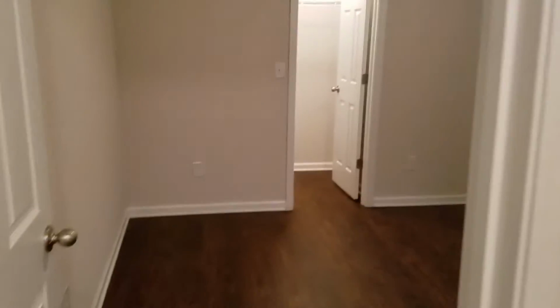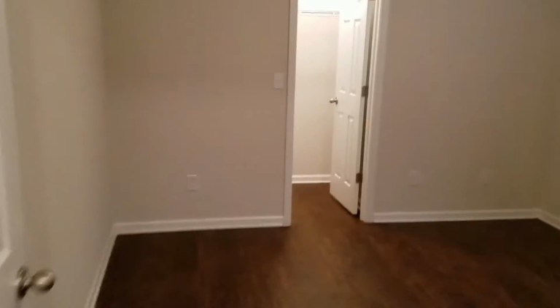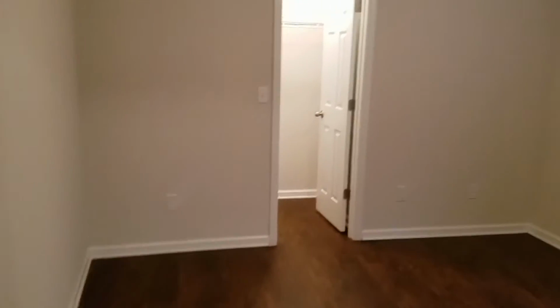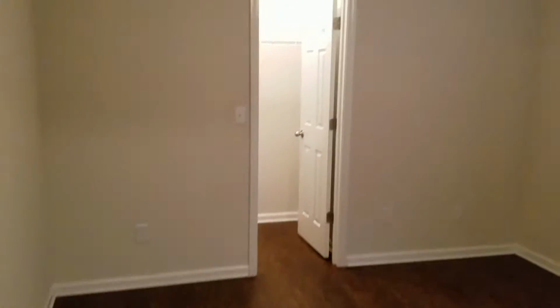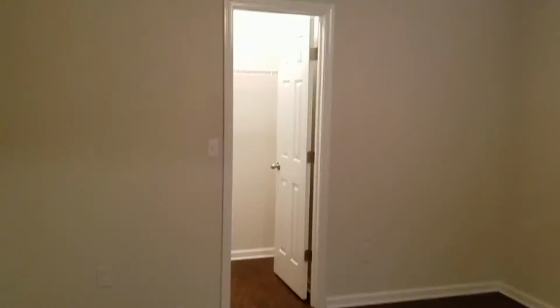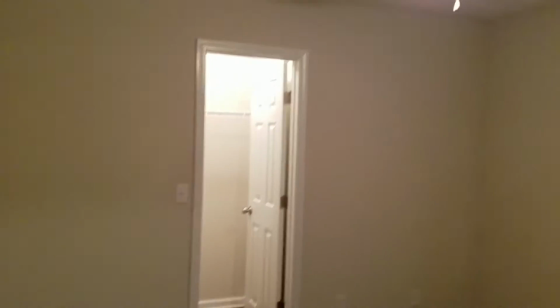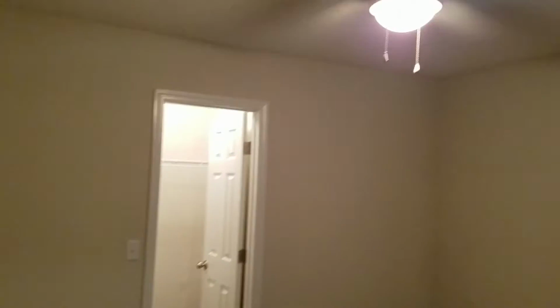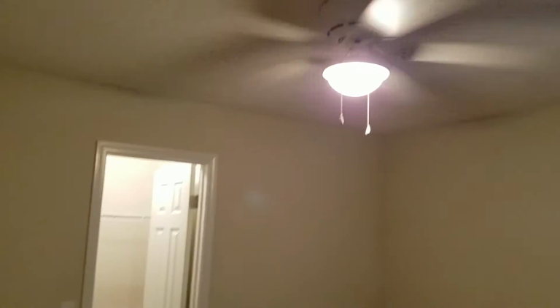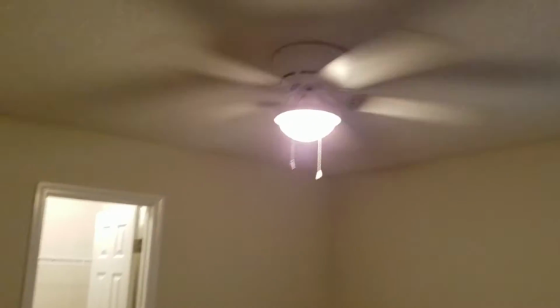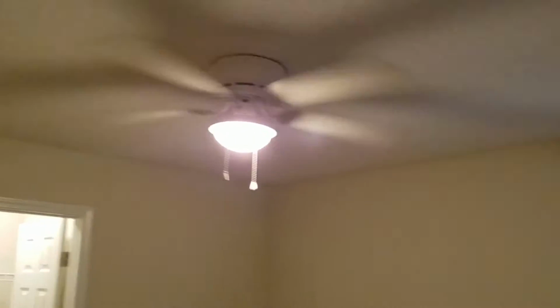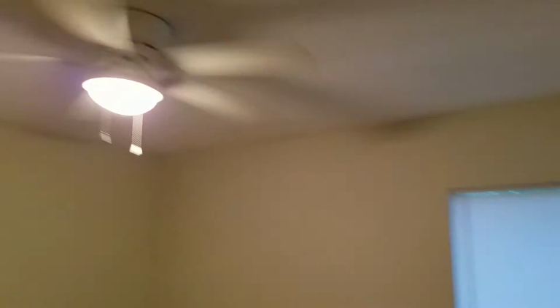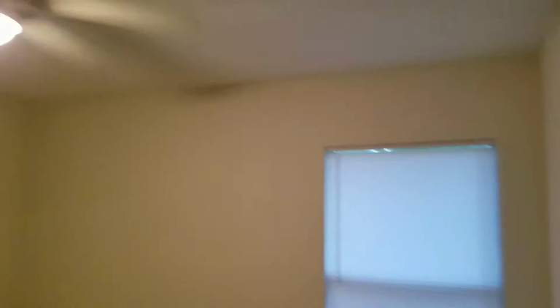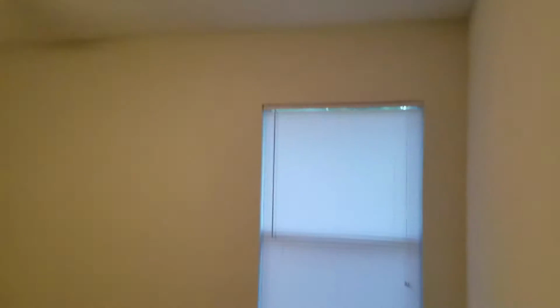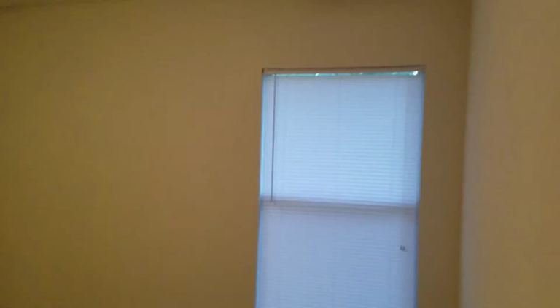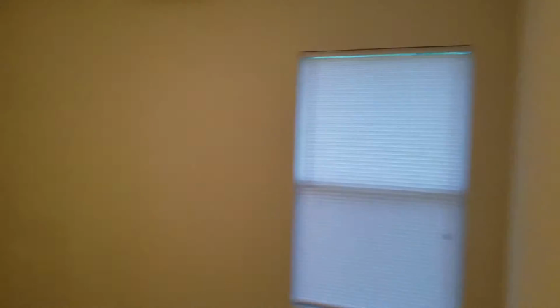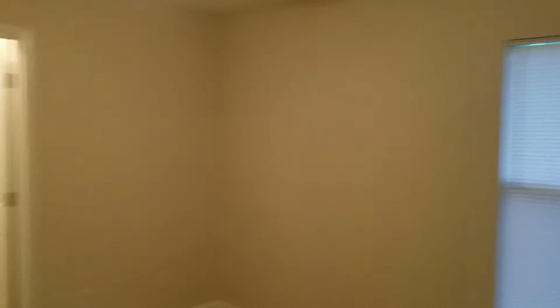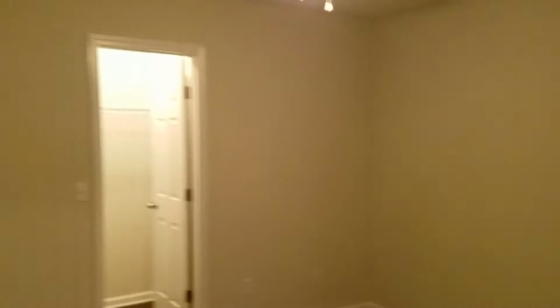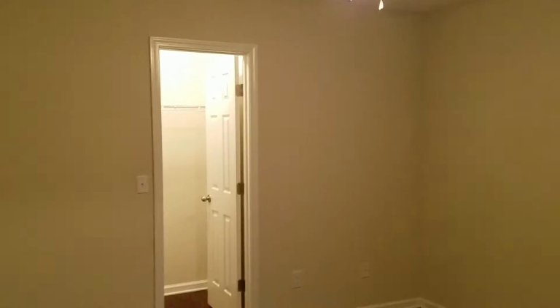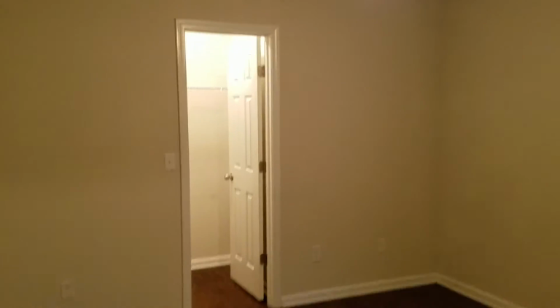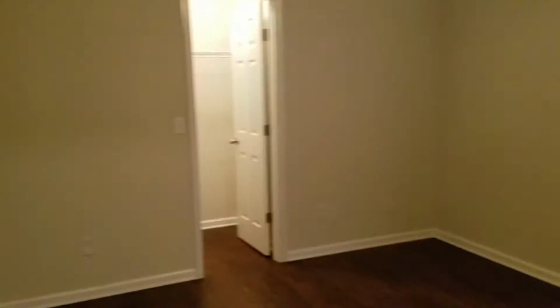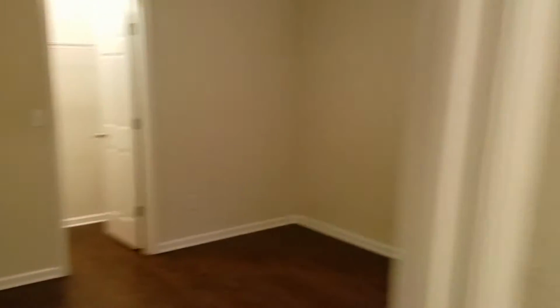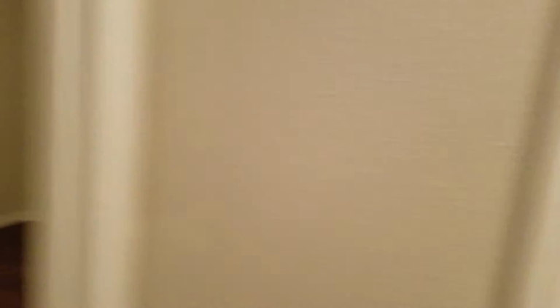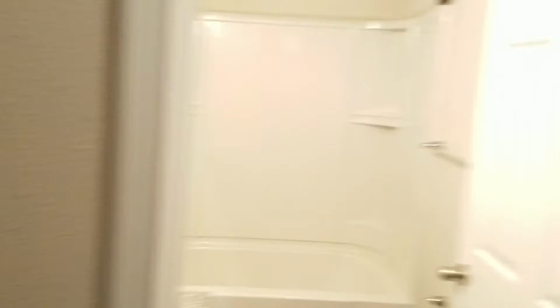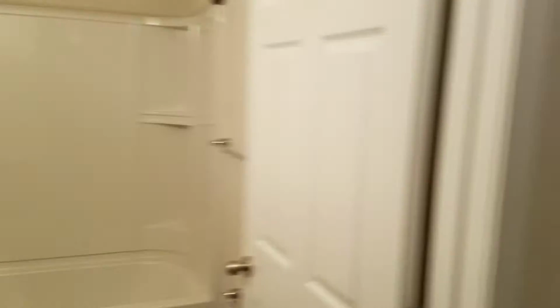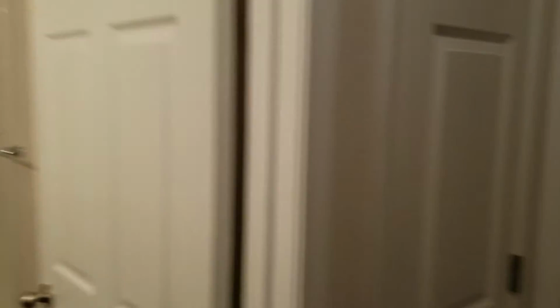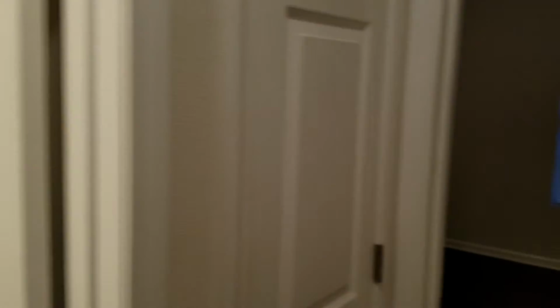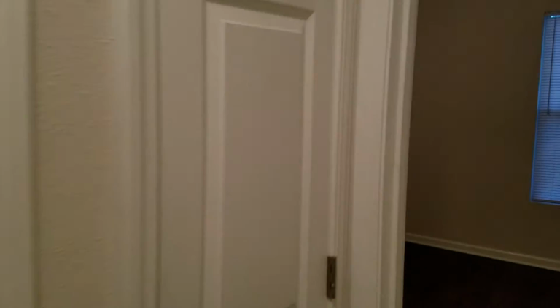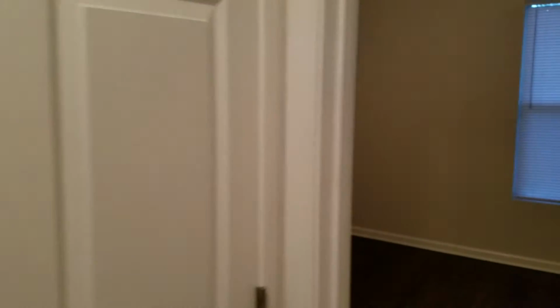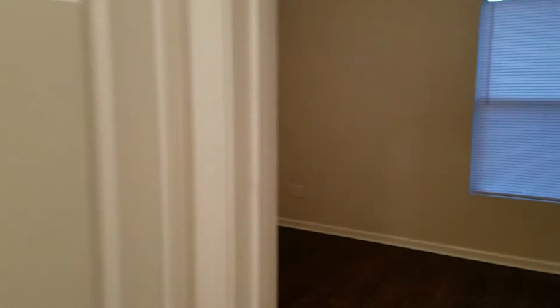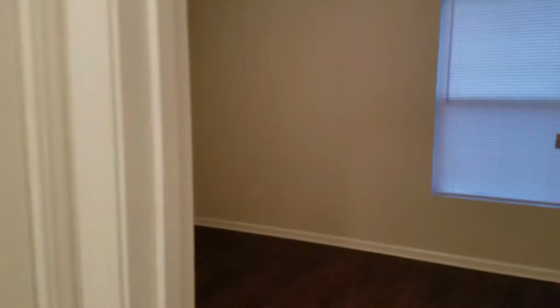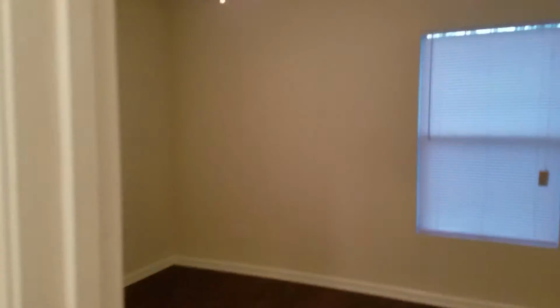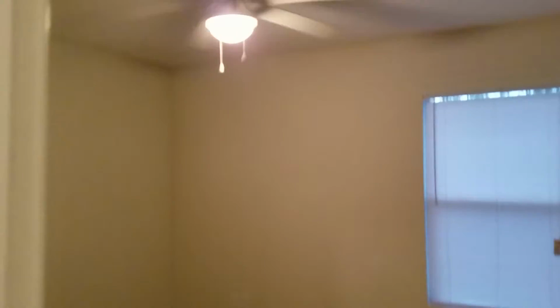Here's bedroom number two, with more storage. And bedroom number three.